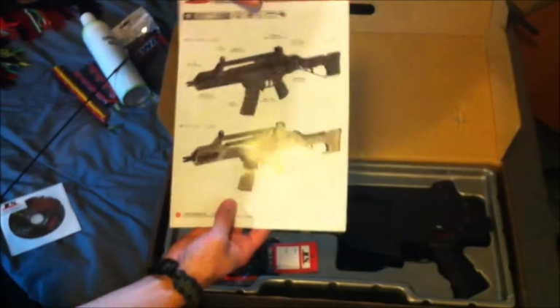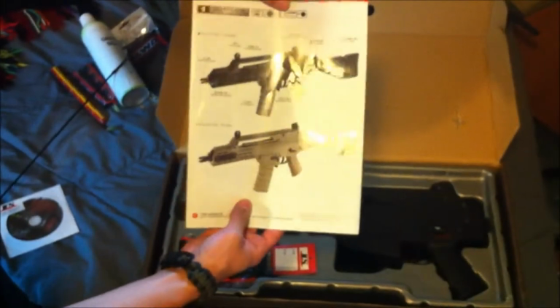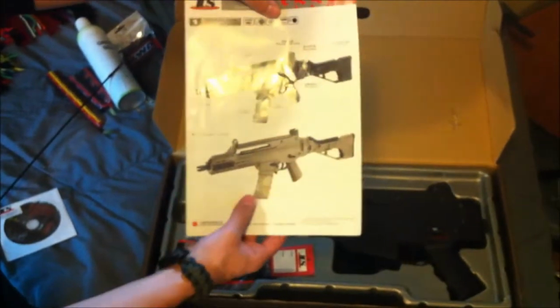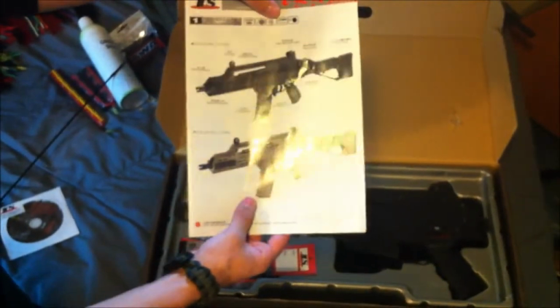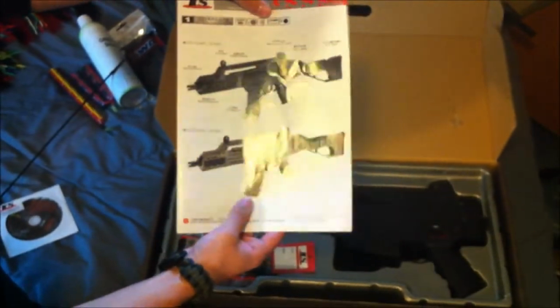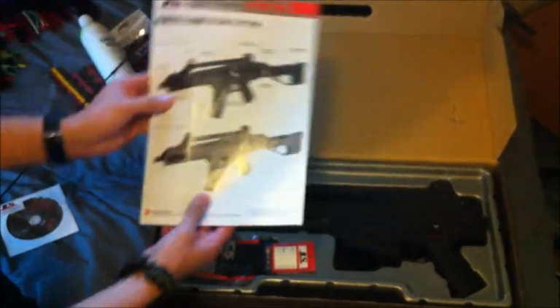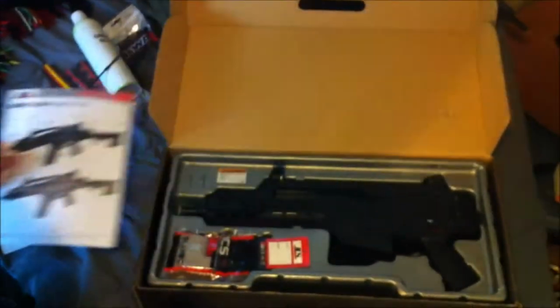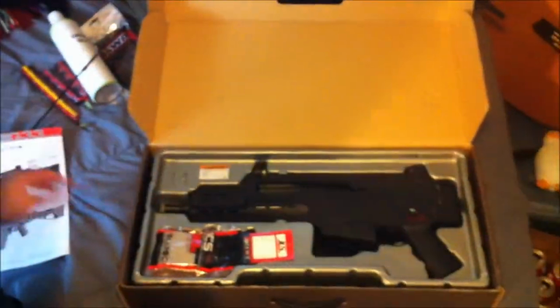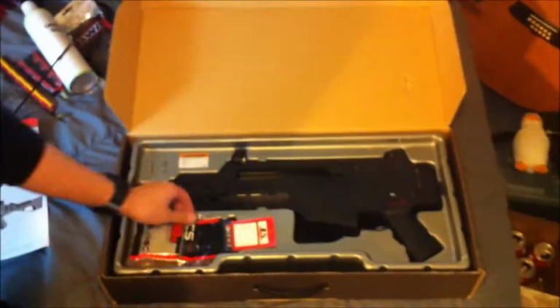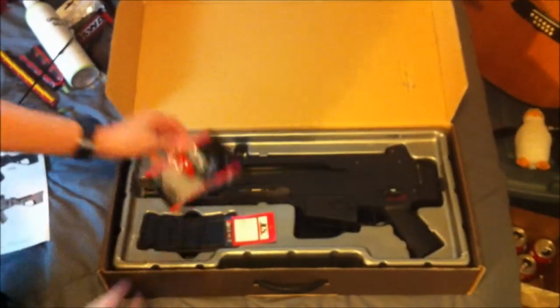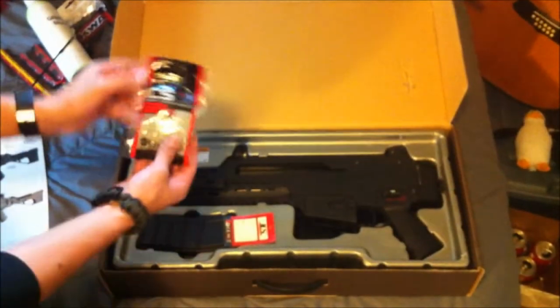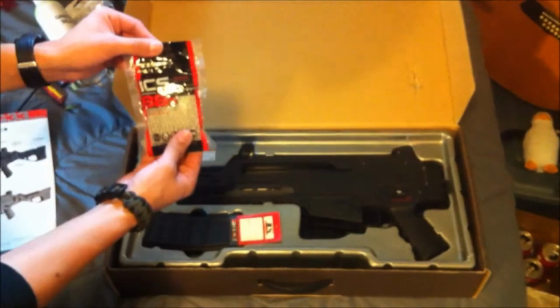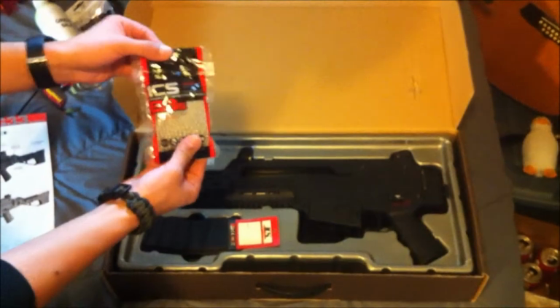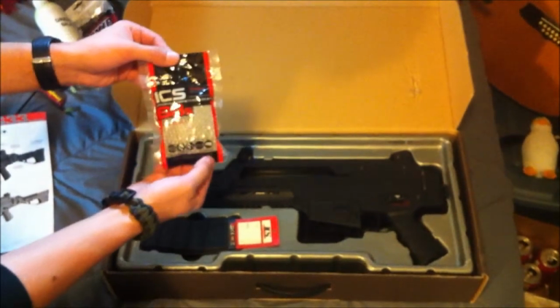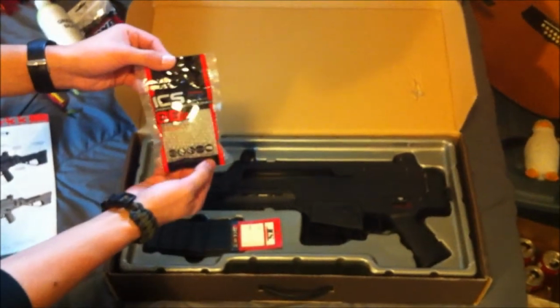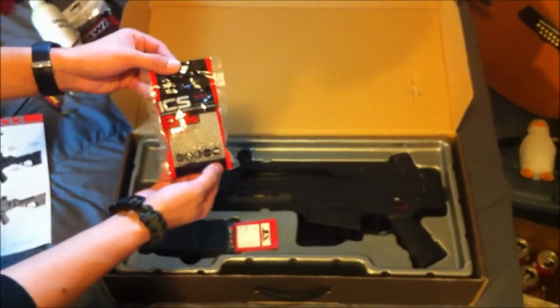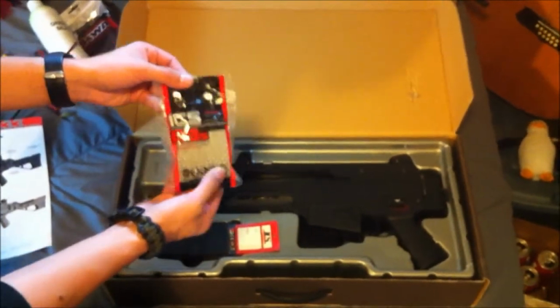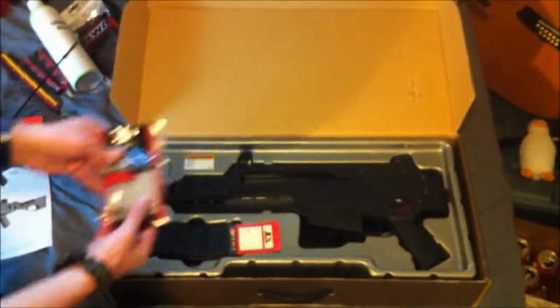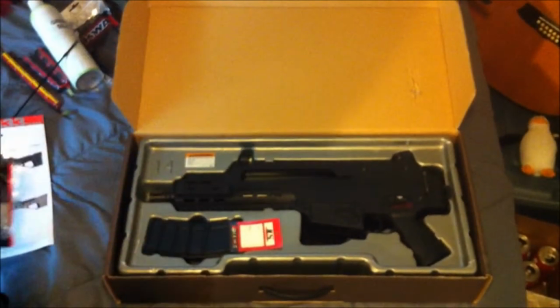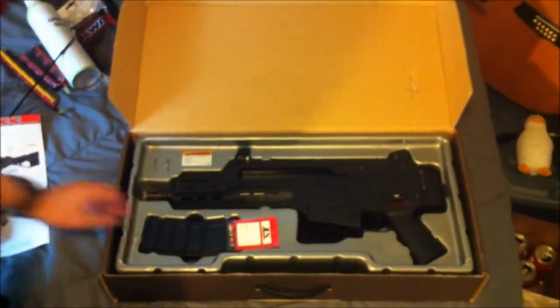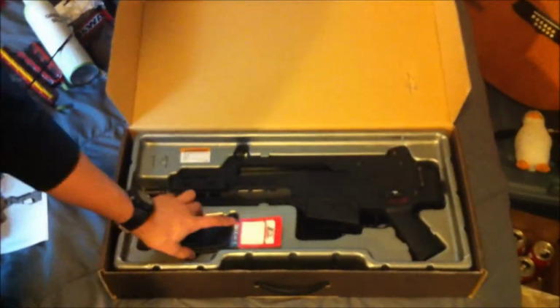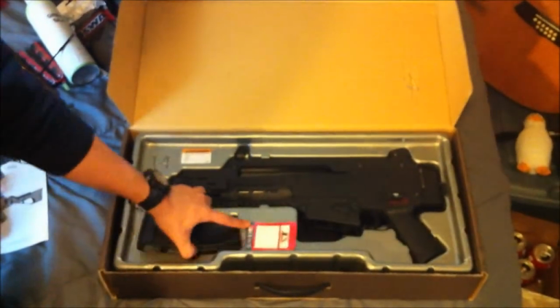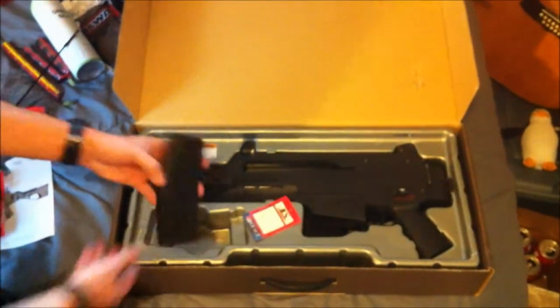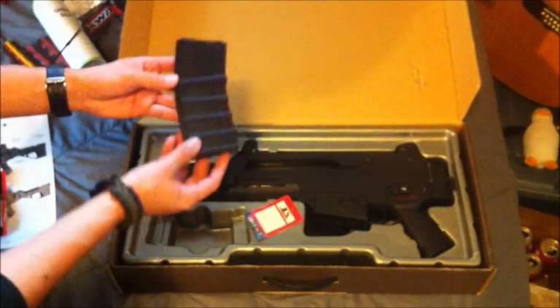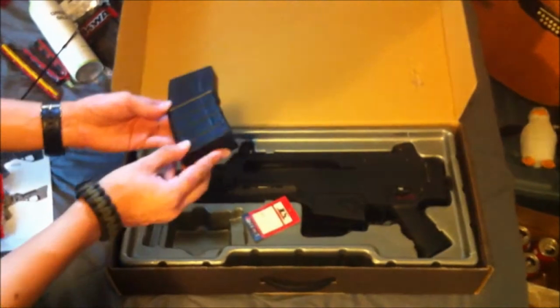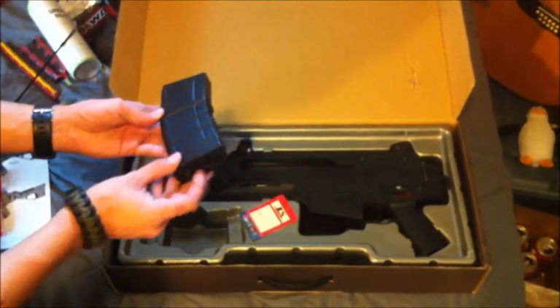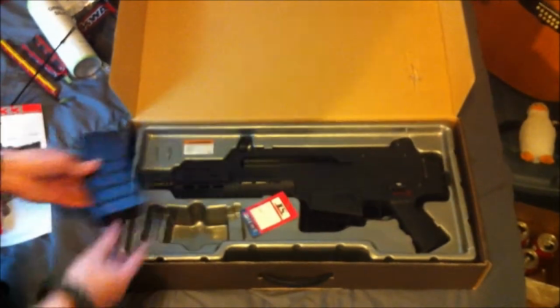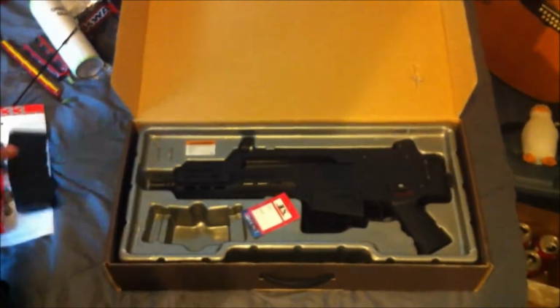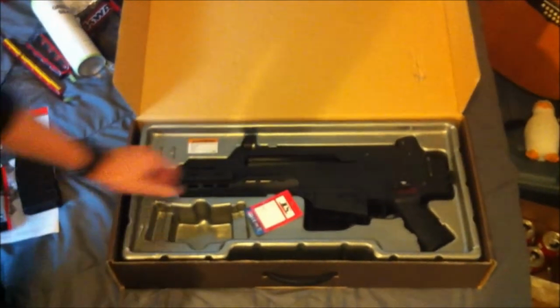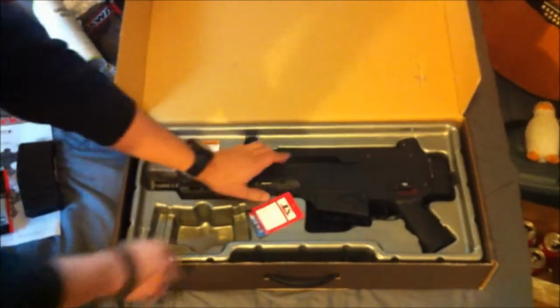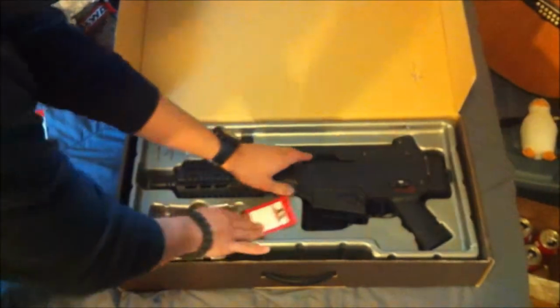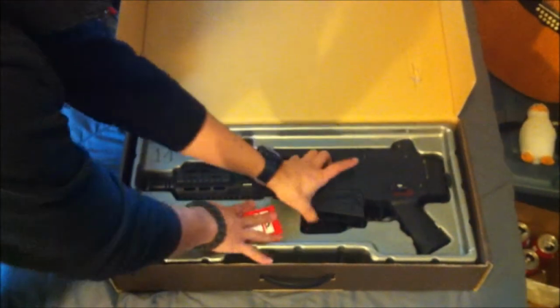The gun also comes in tan if you'd like to pick one up in tan. It comes with a nice sample pack of BBs — I believe that's about 500 .2s — and a 300-round high-capacity magazine which is very nice. And then the gun itself.